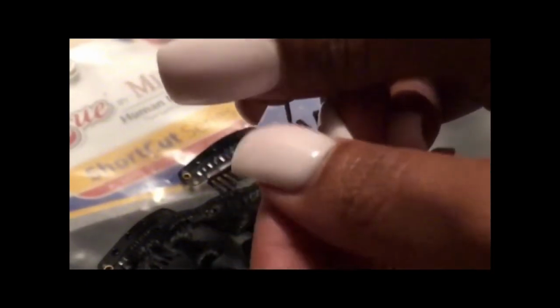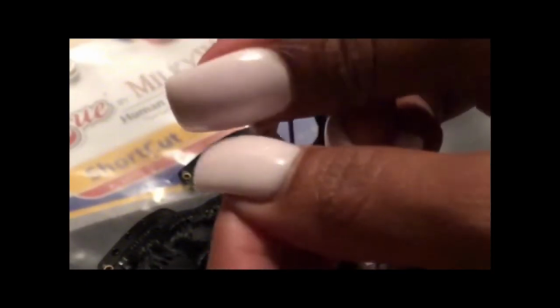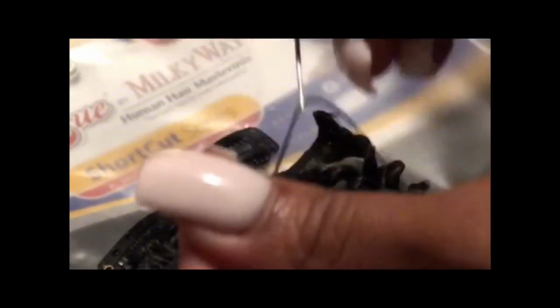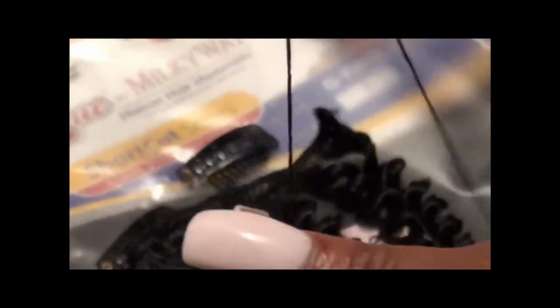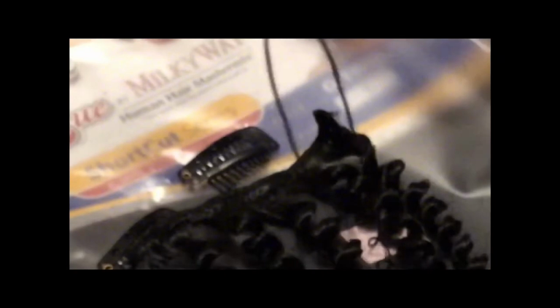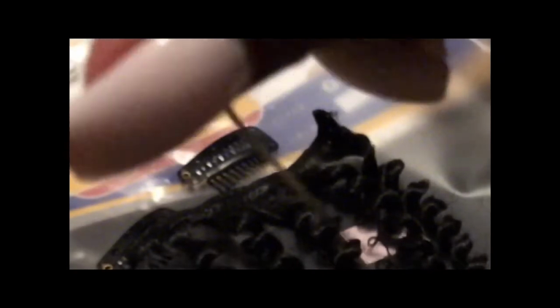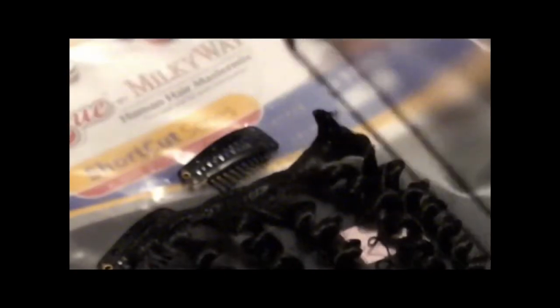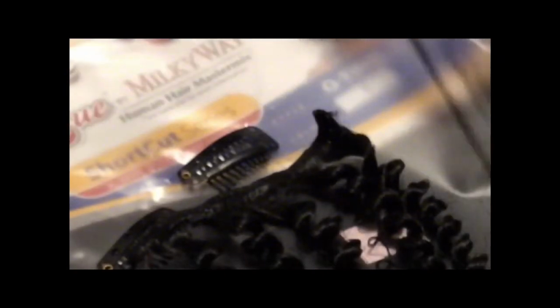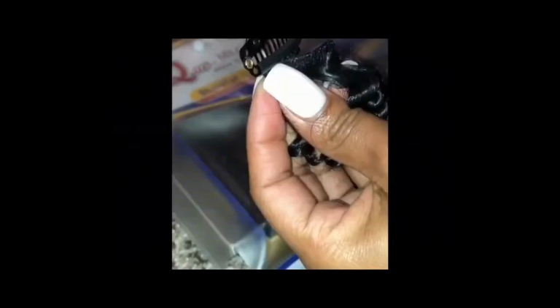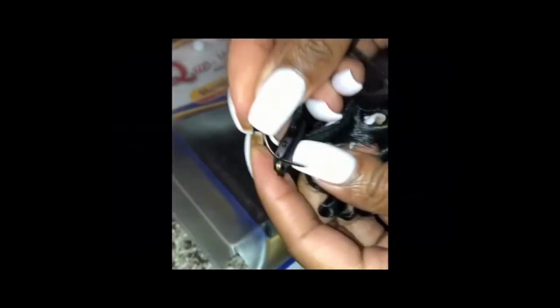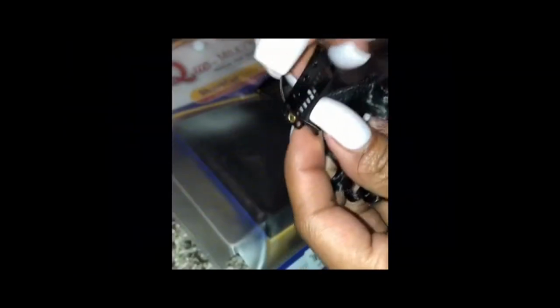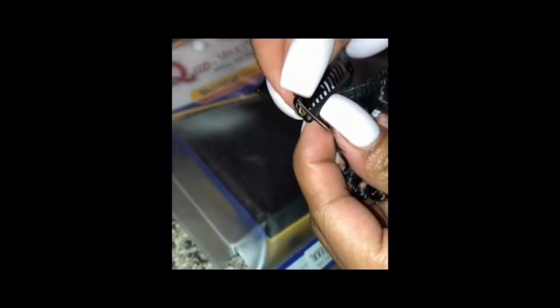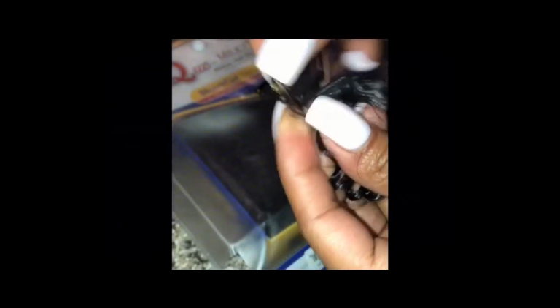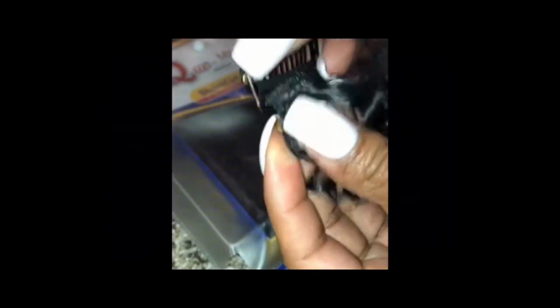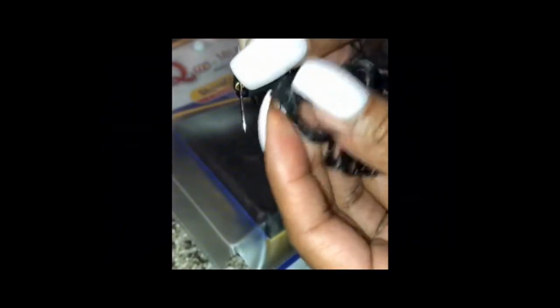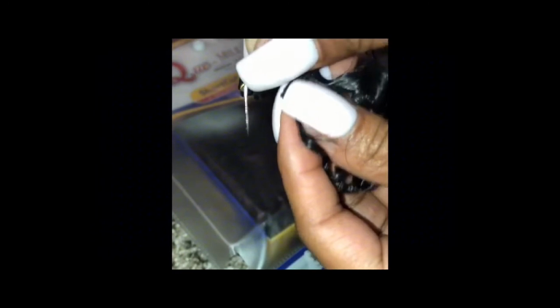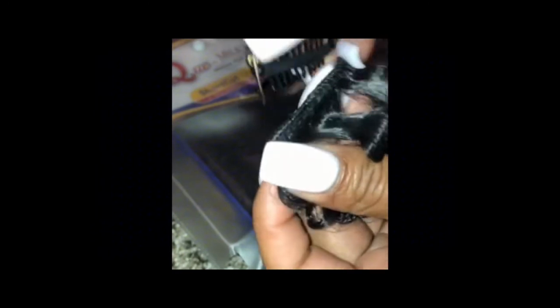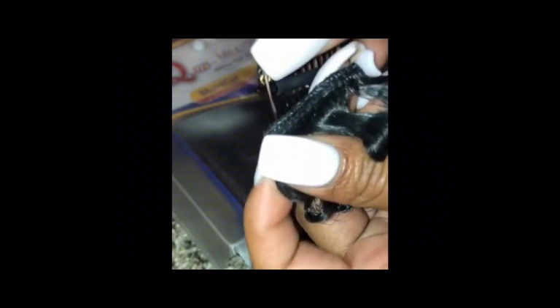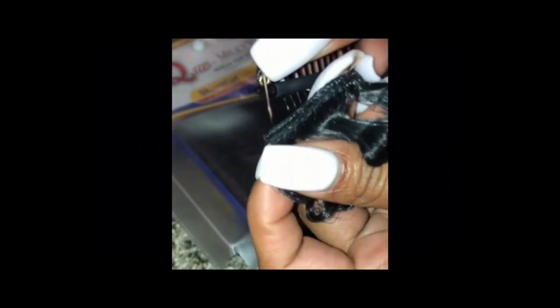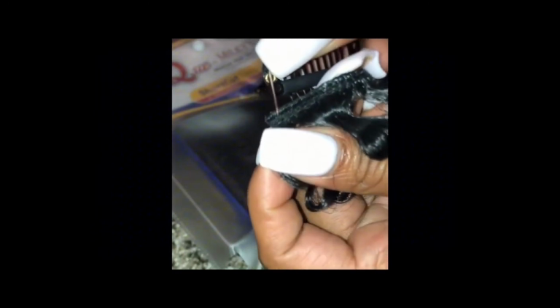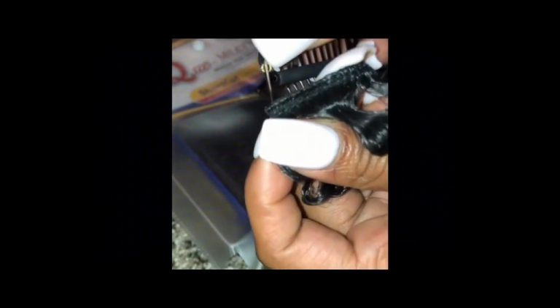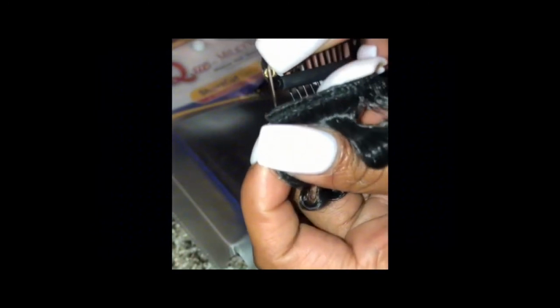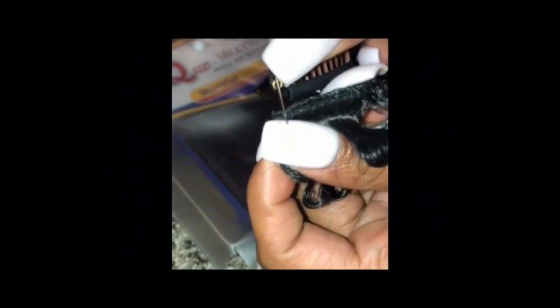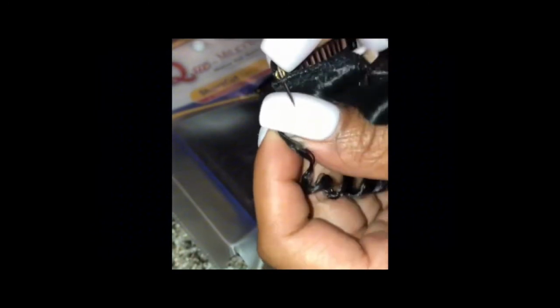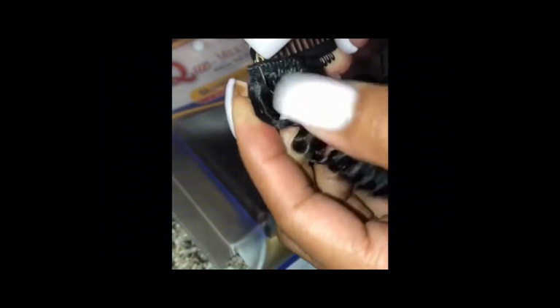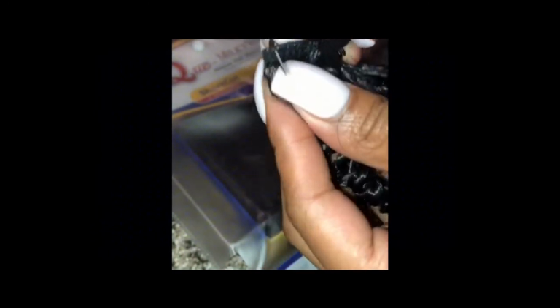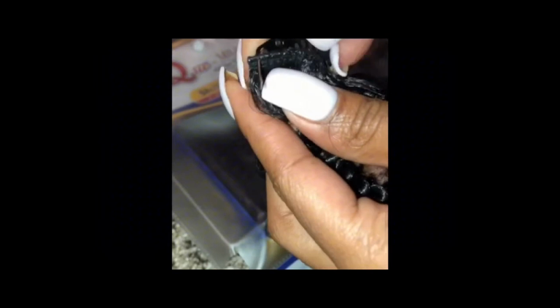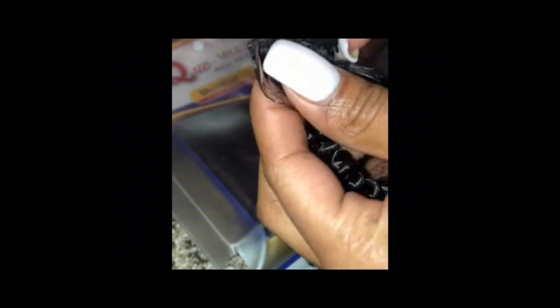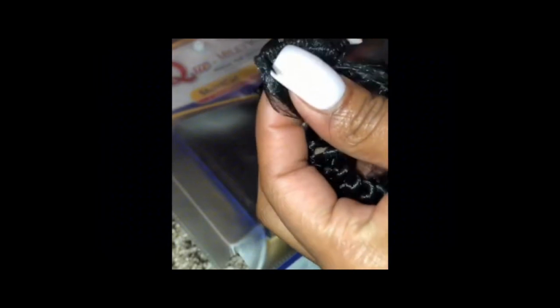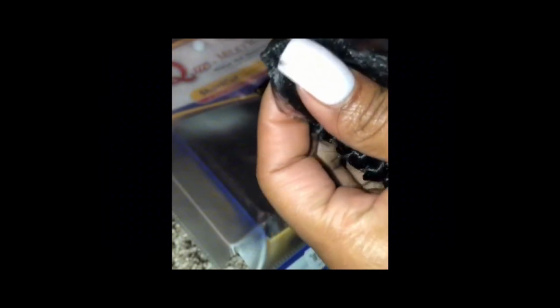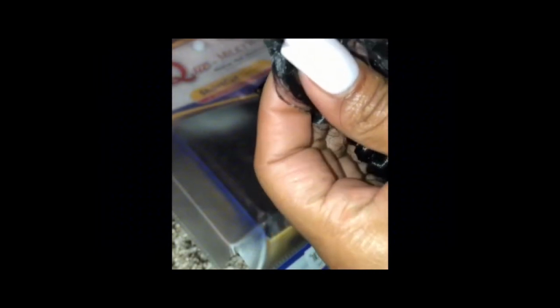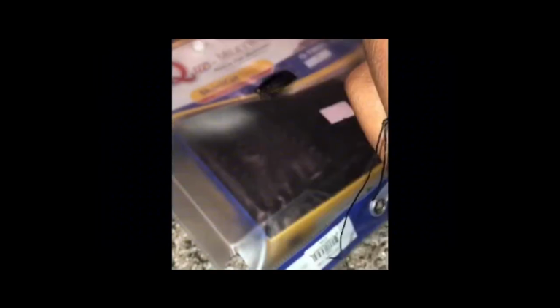After pulling the thread through the eye of the needle, I will tie a small knot at the end of the thread. And now I will begin with the first hole on the wig clip and just go through the hair and tie a knot.